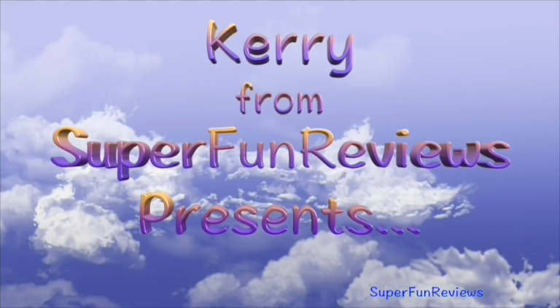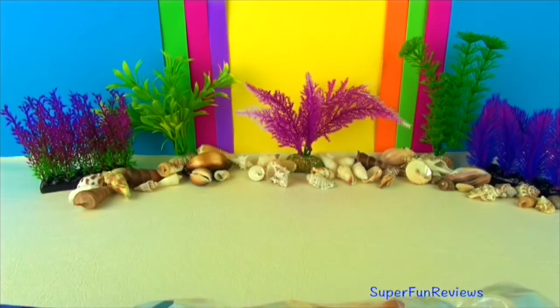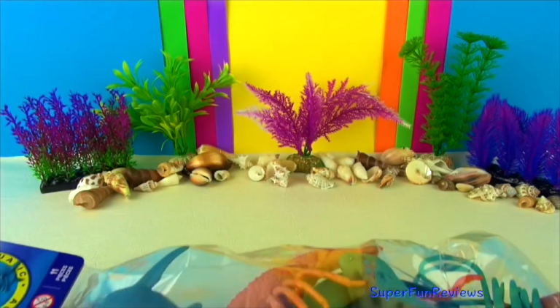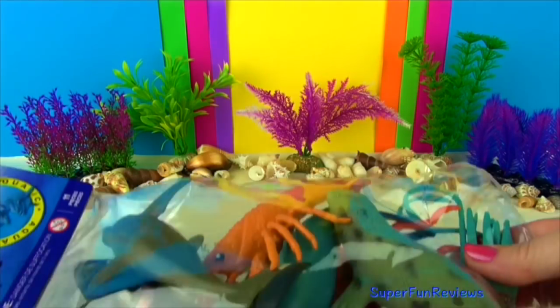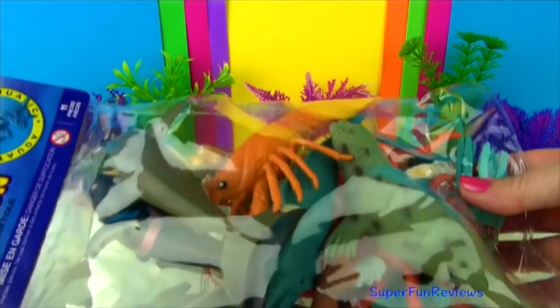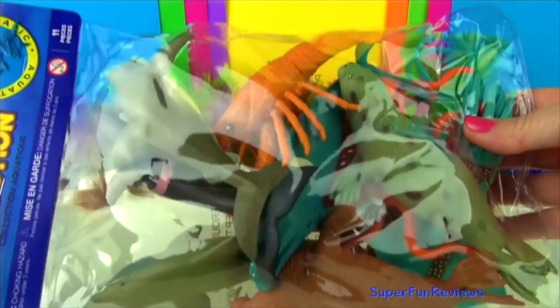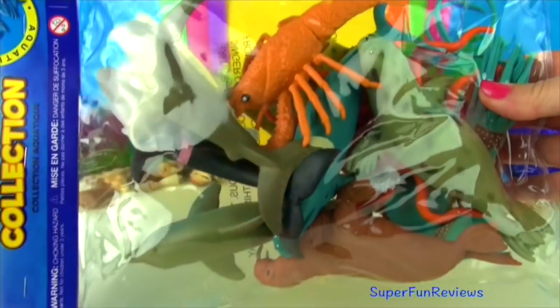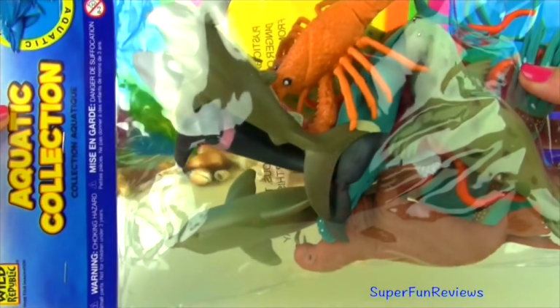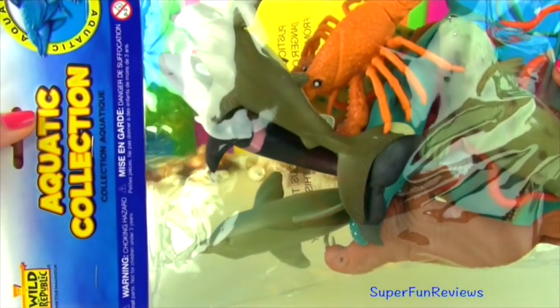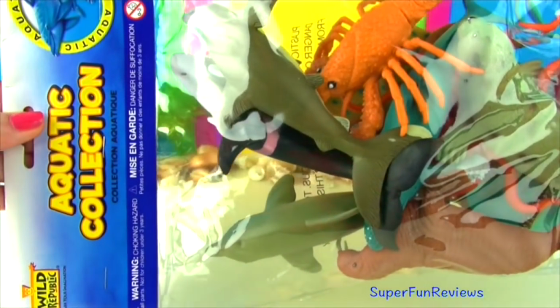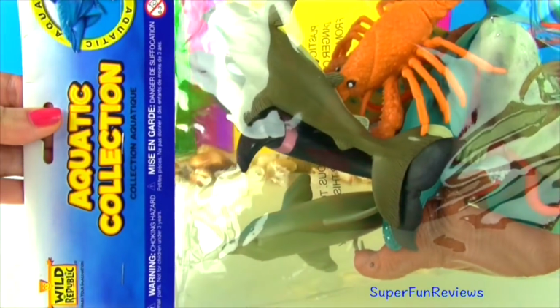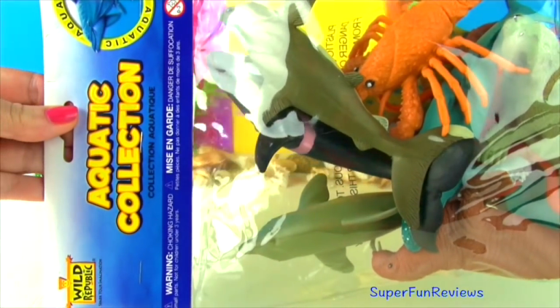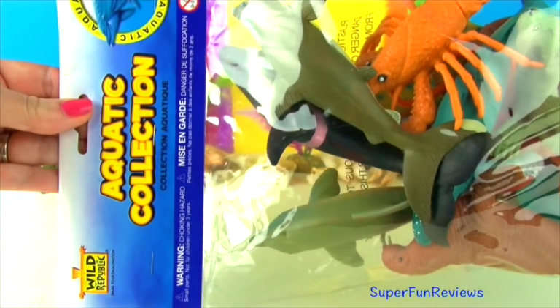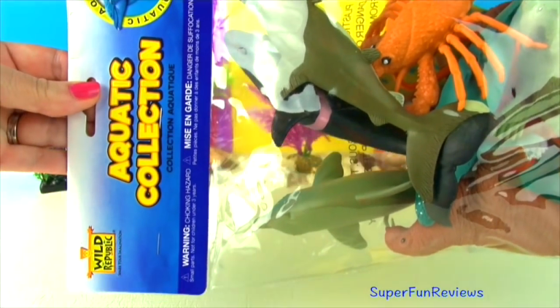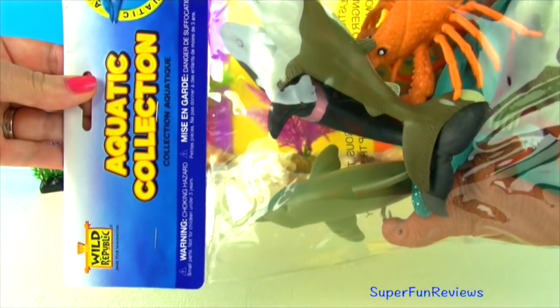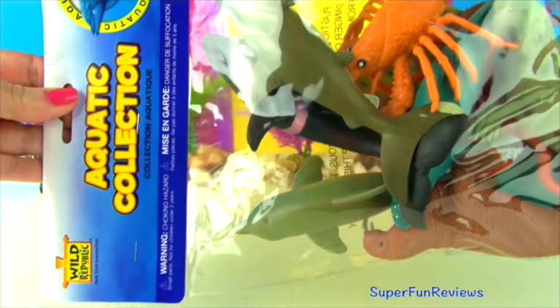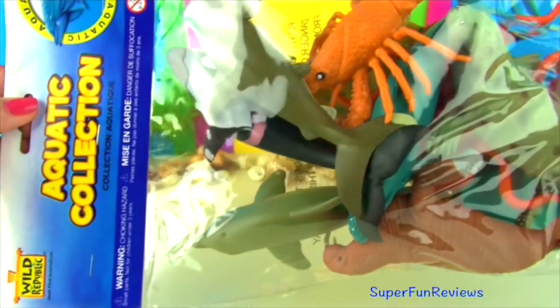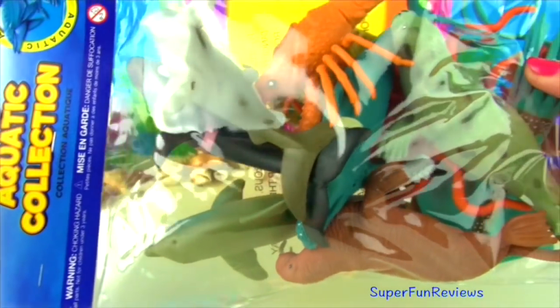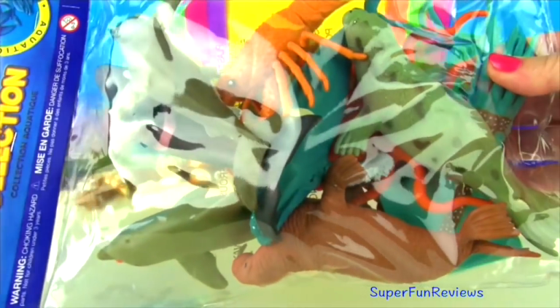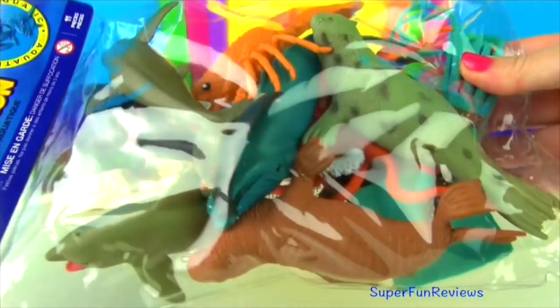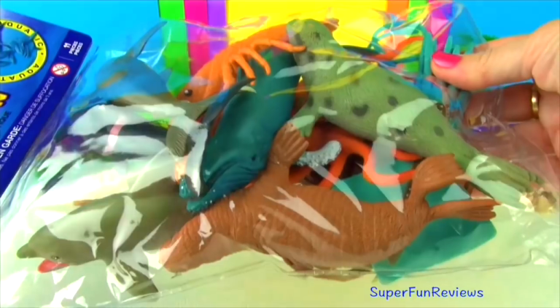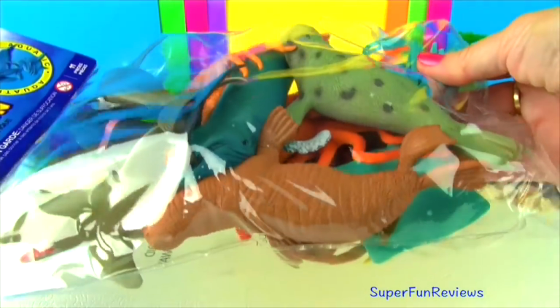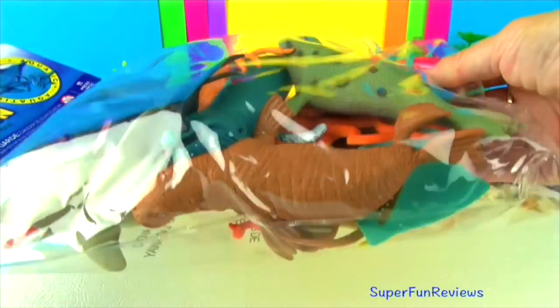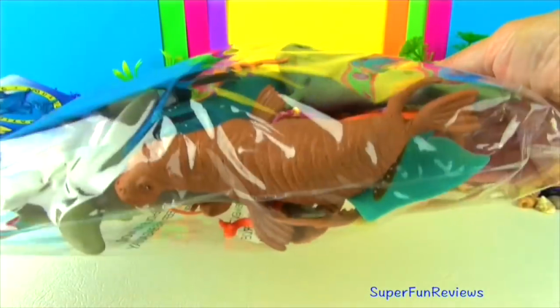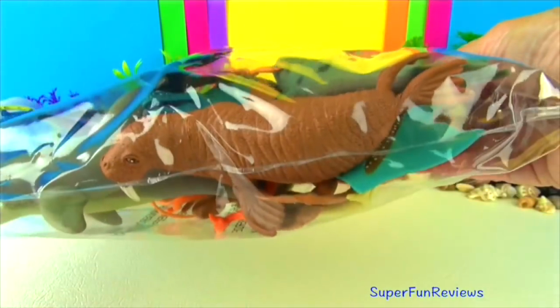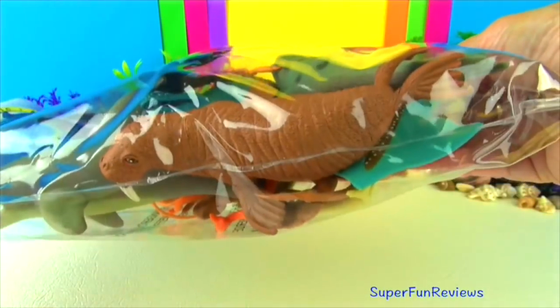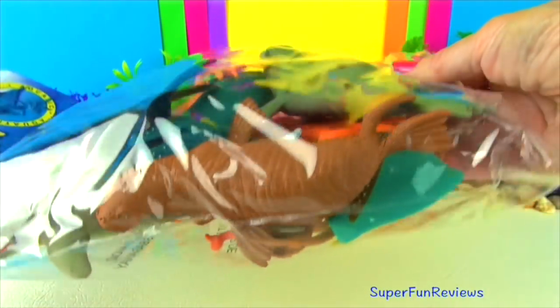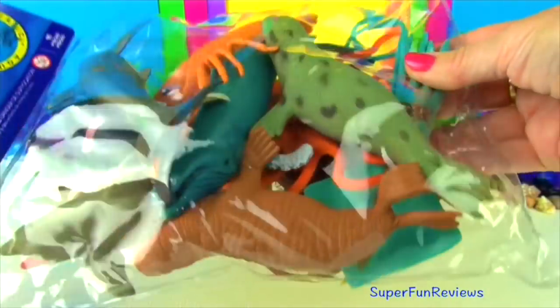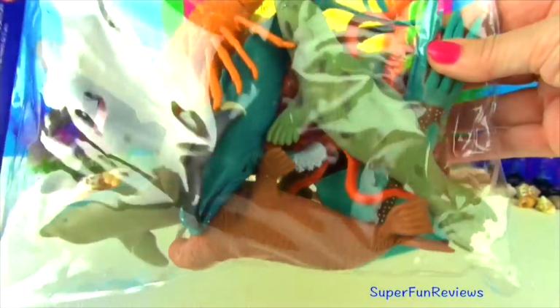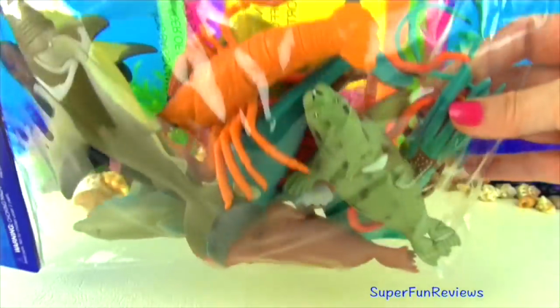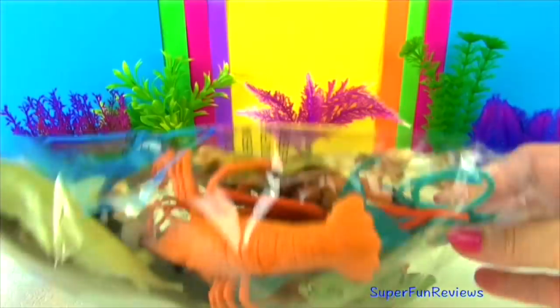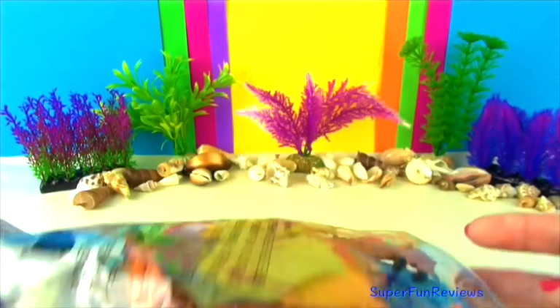Hi, it's Kerry here. Let's take a look at these 11 sea creatures. Today's video has a fun ending.